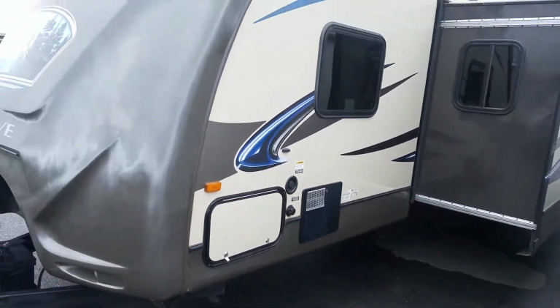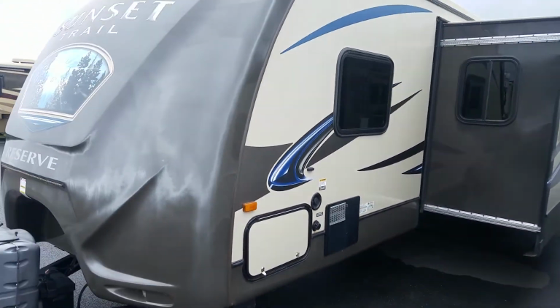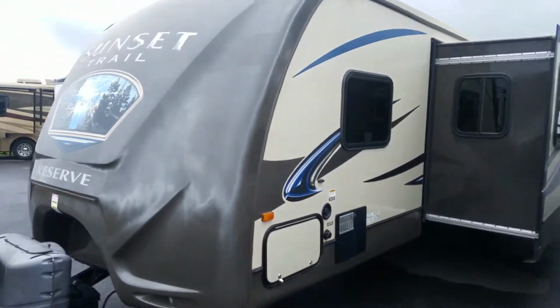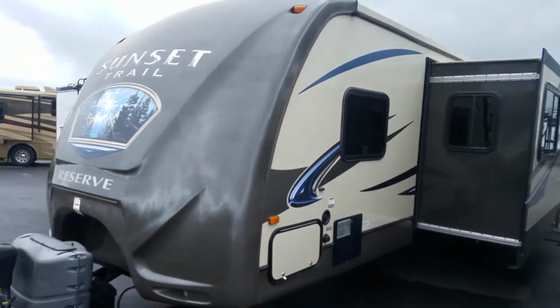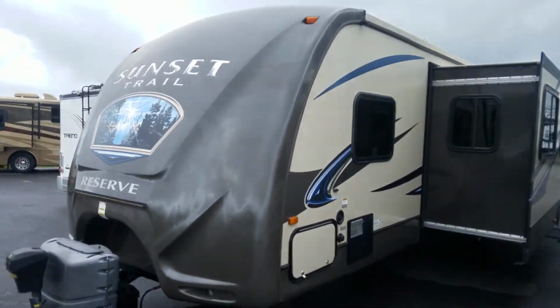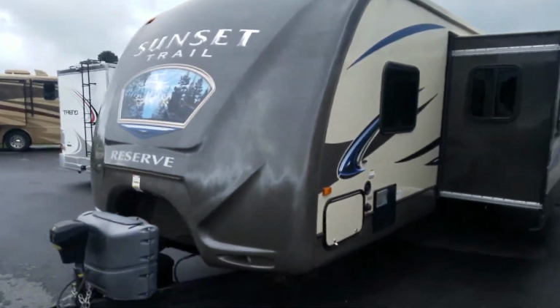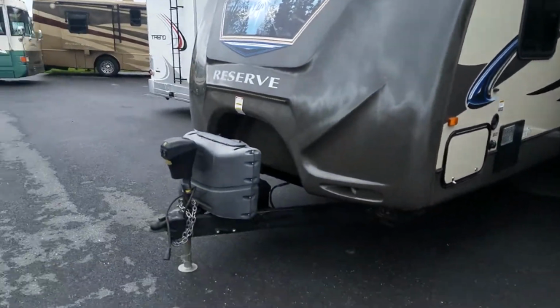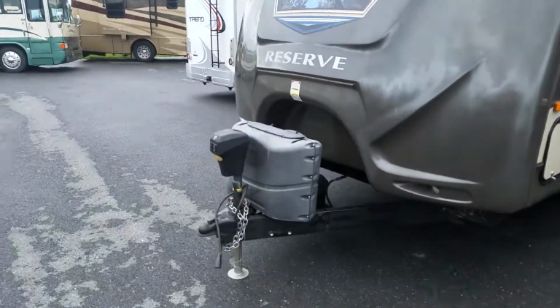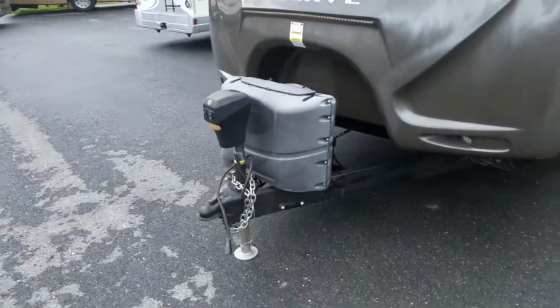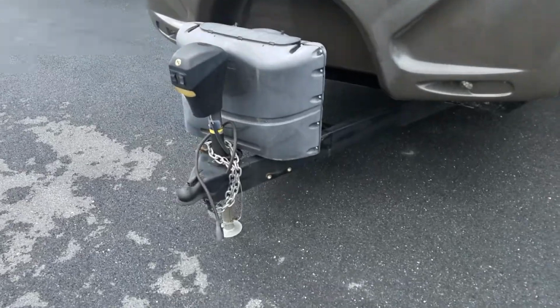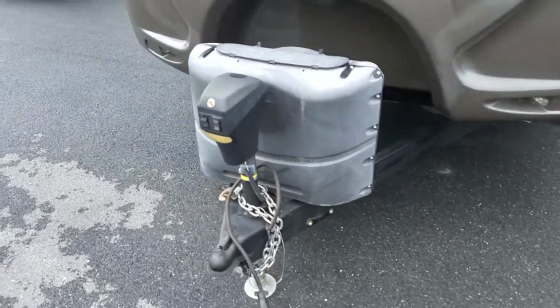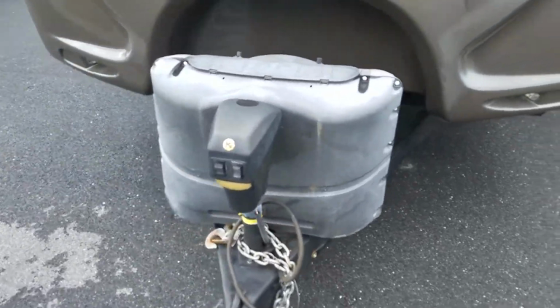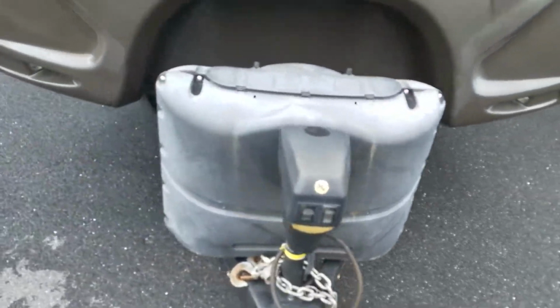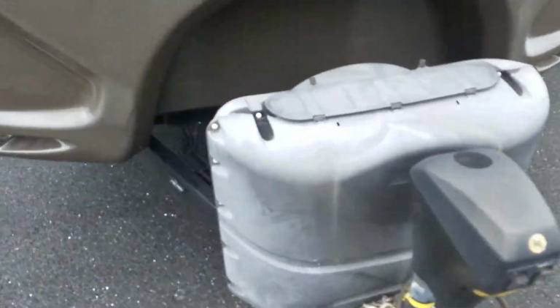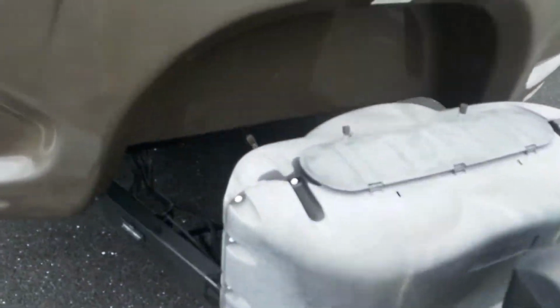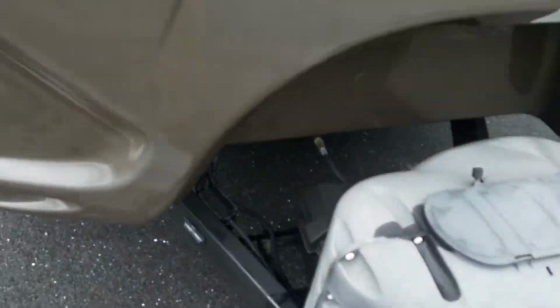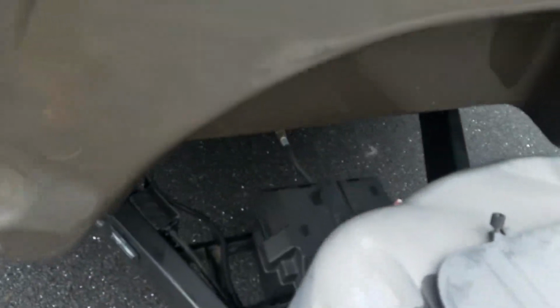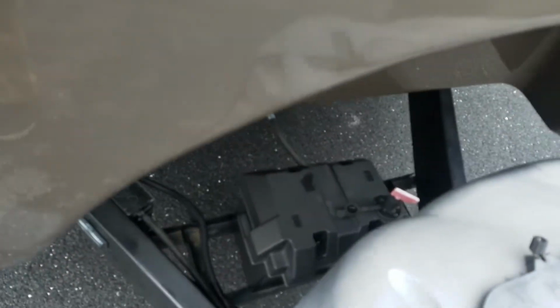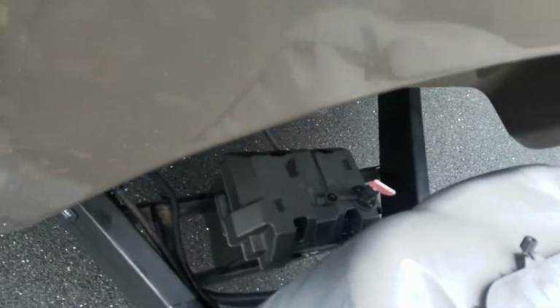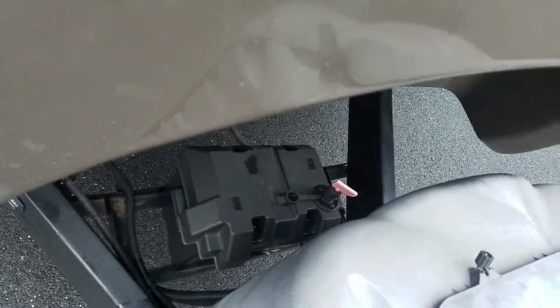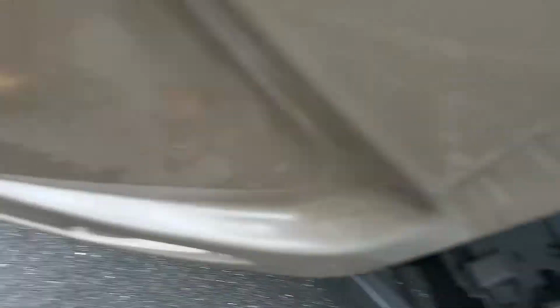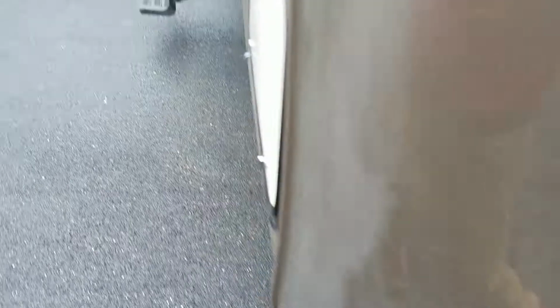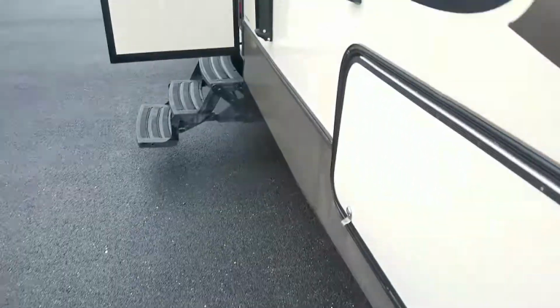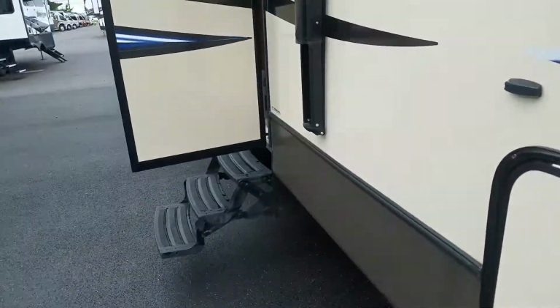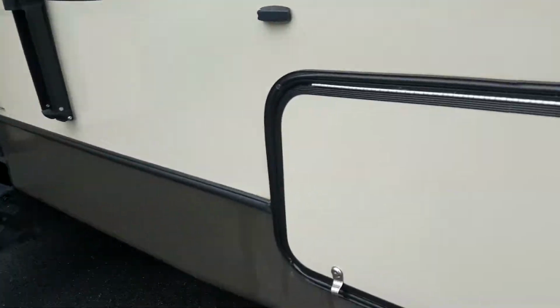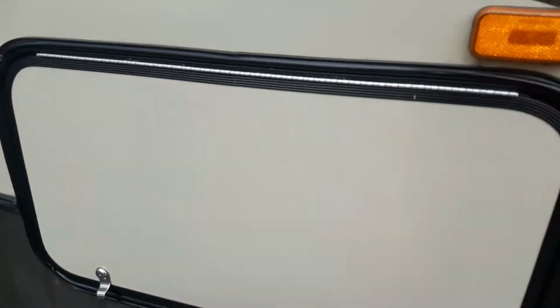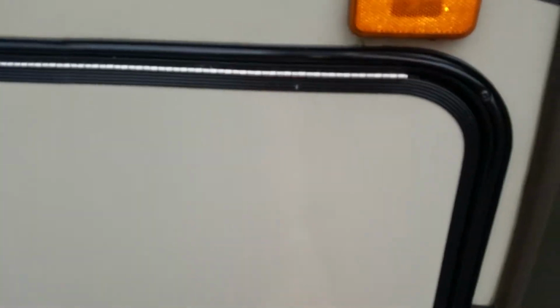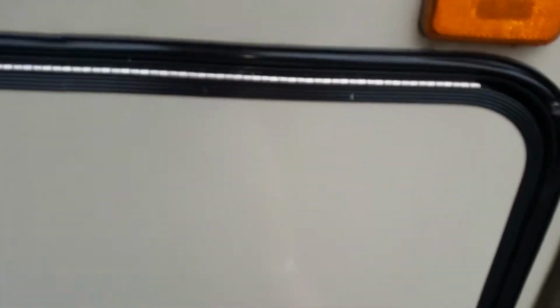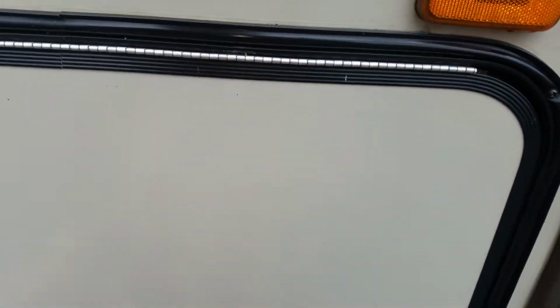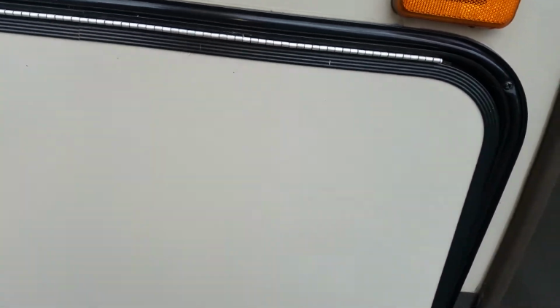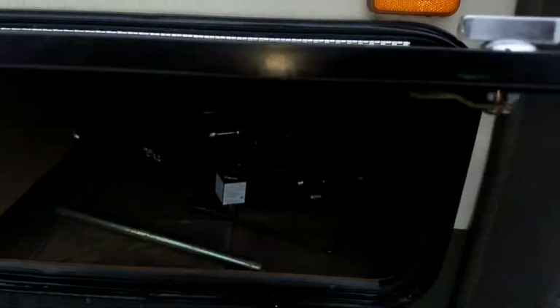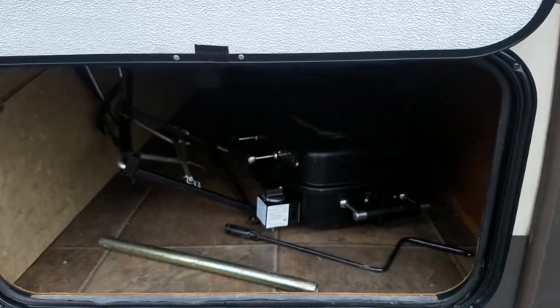Got an Atwood water heater. Dual tanks in the front. Optional battery shut-off on the battery. Here is your grill.